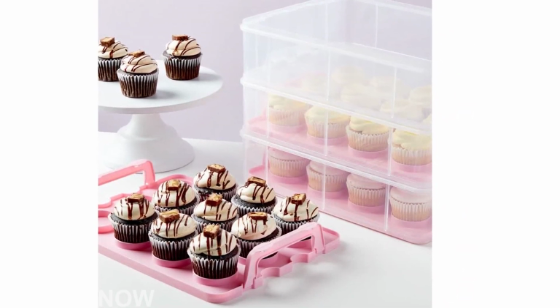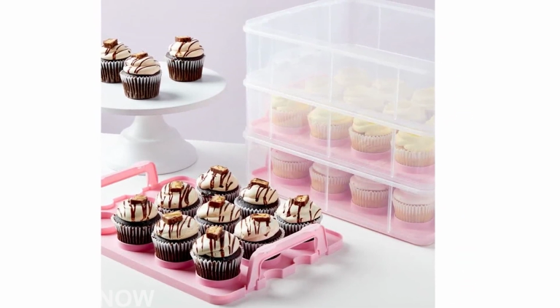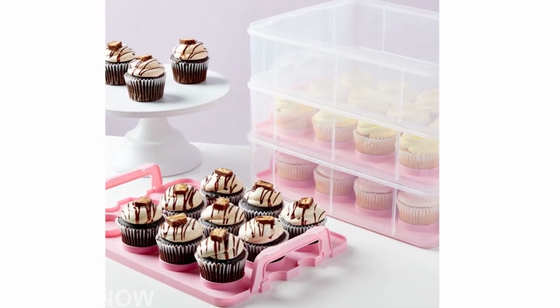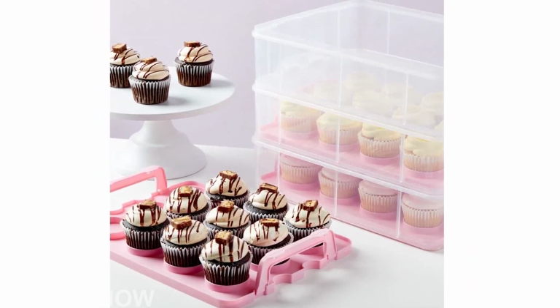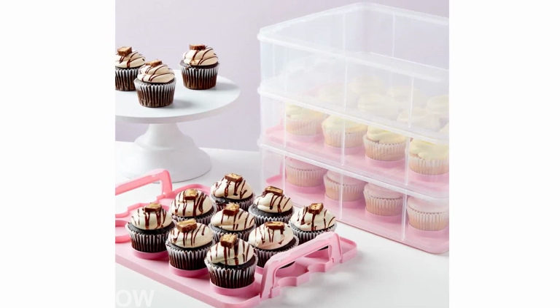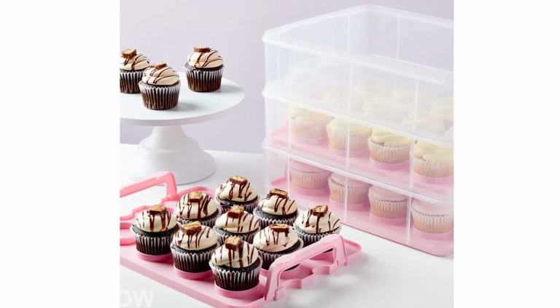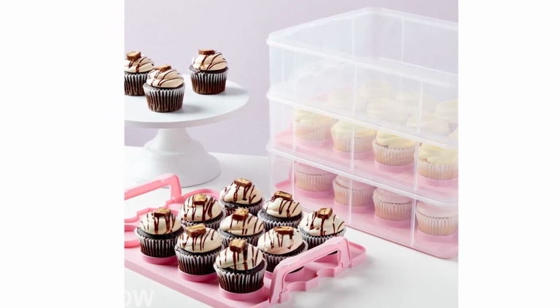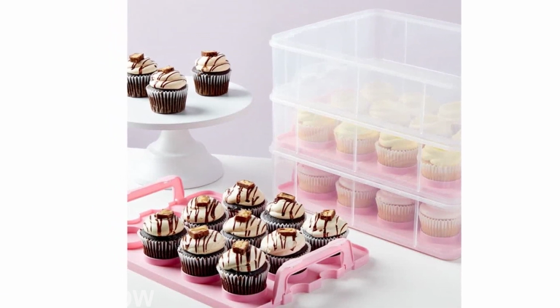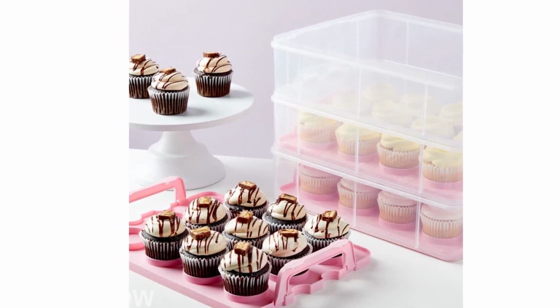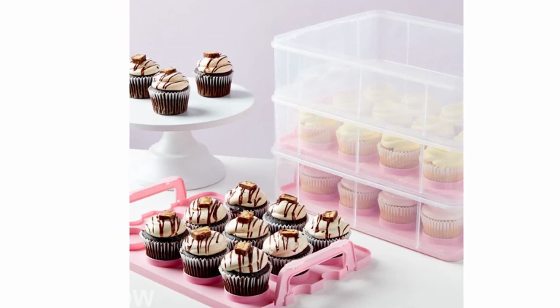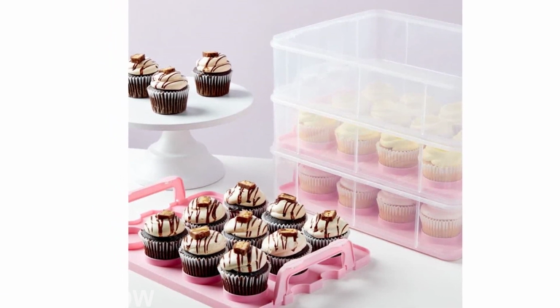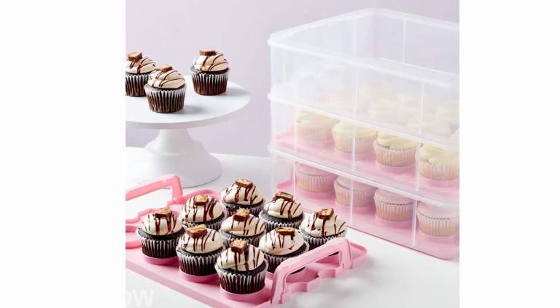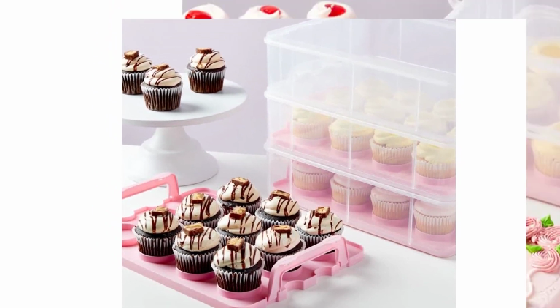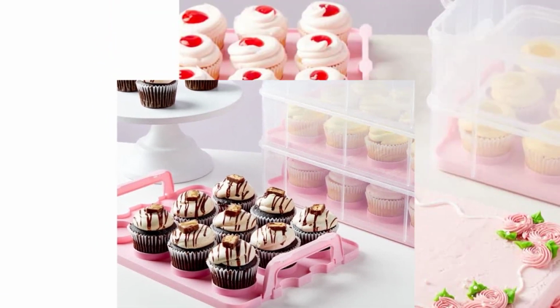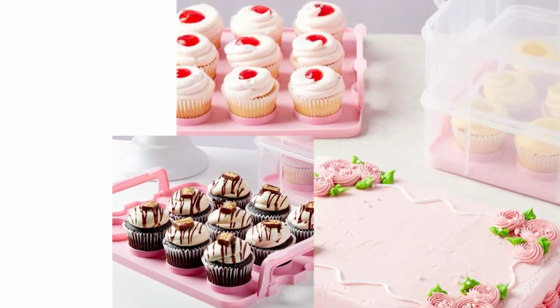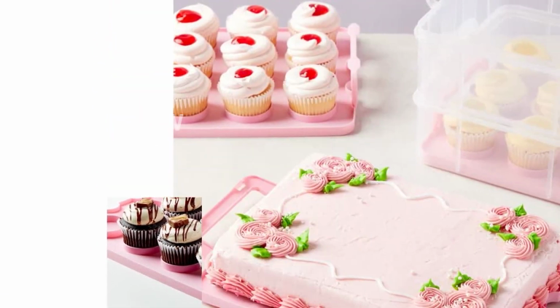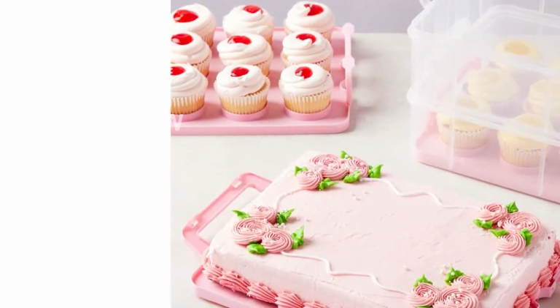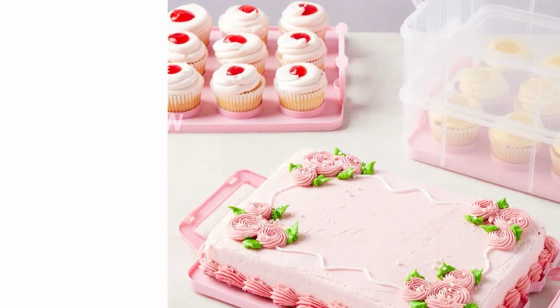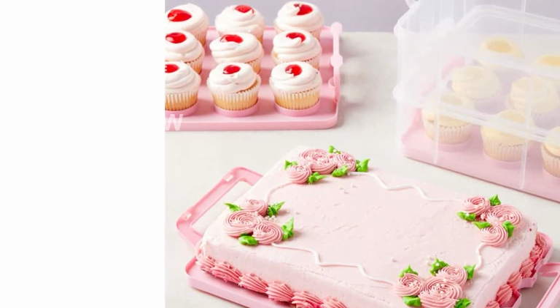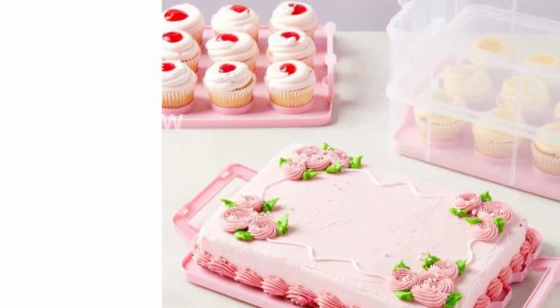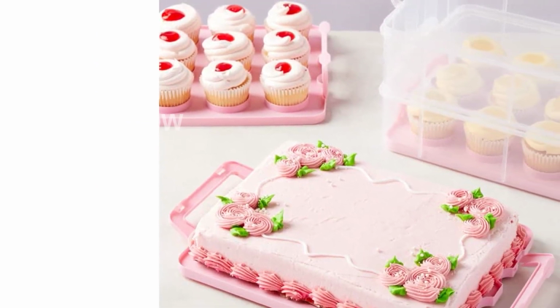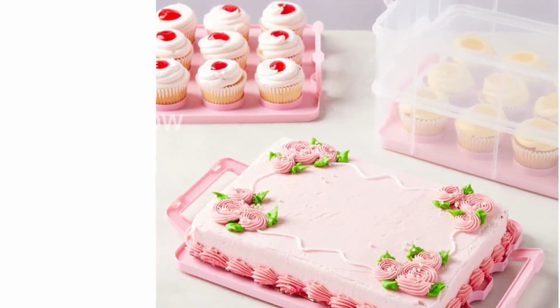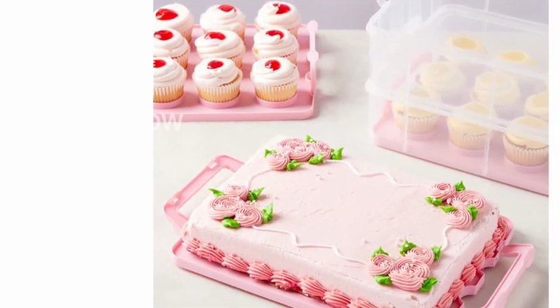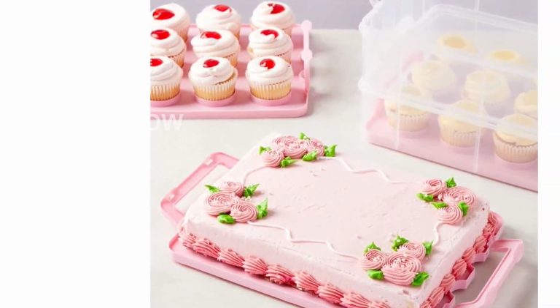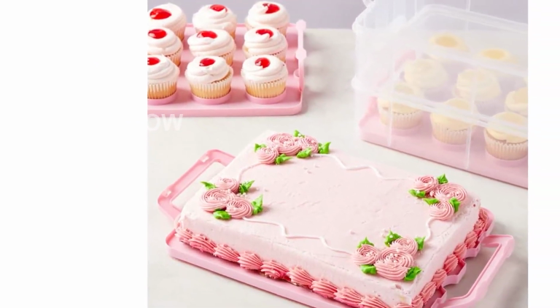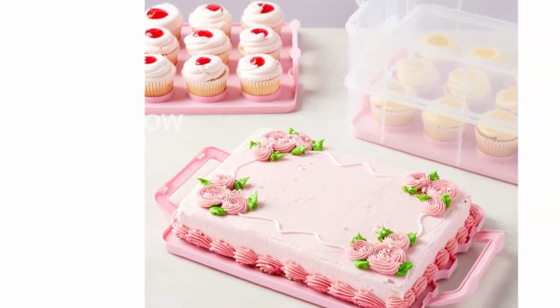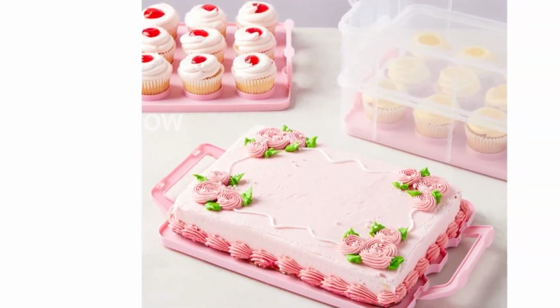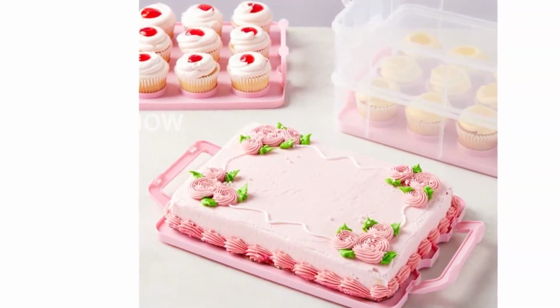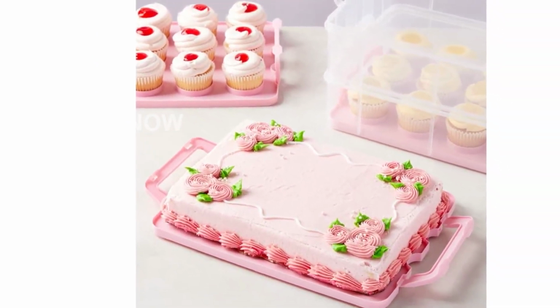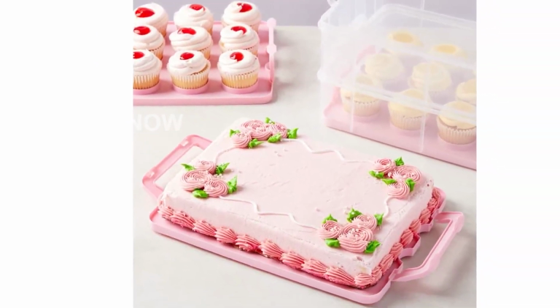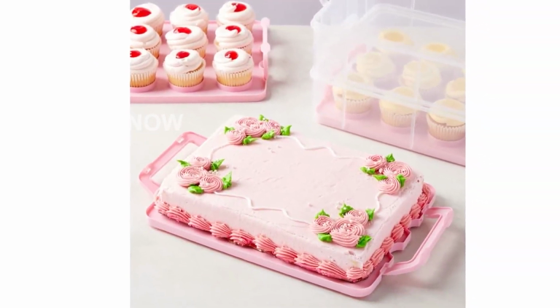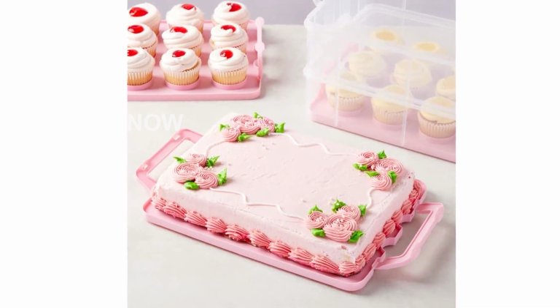Please note that this cupcake carrier is designed for use in the US. If you plan to use it internationally, make sure to check the compatibility and consider using an adapter or converter to match the outlets and voltage in your destination.